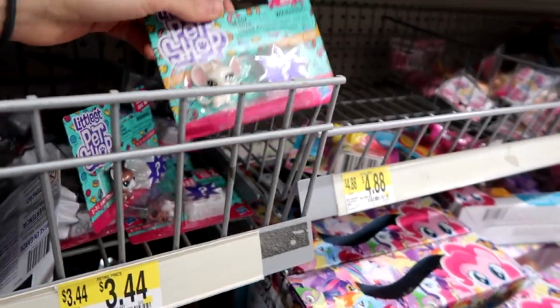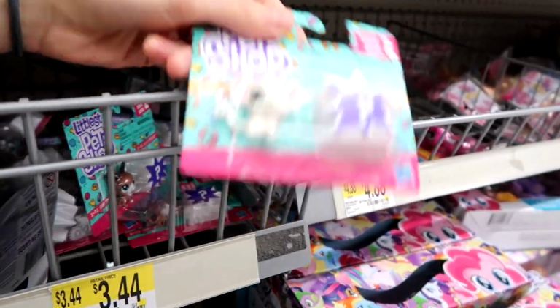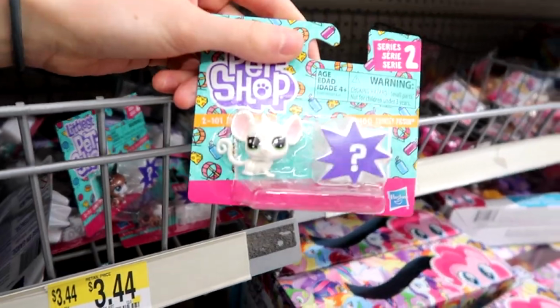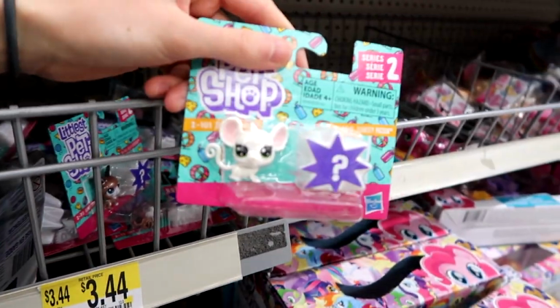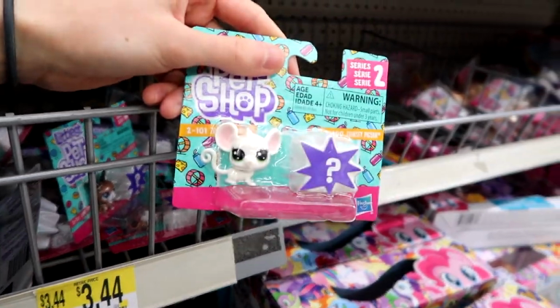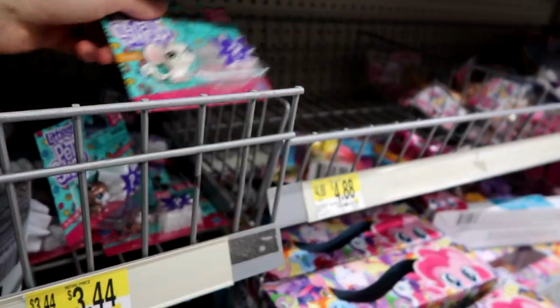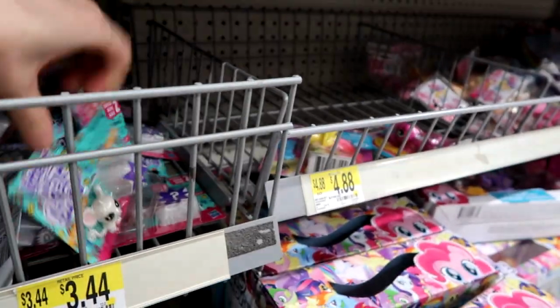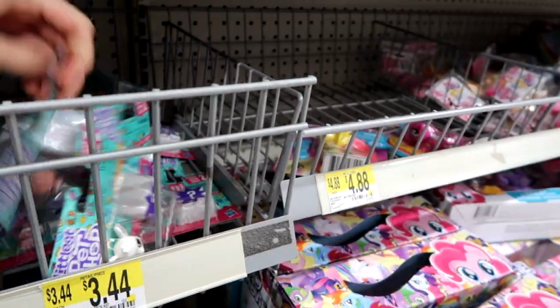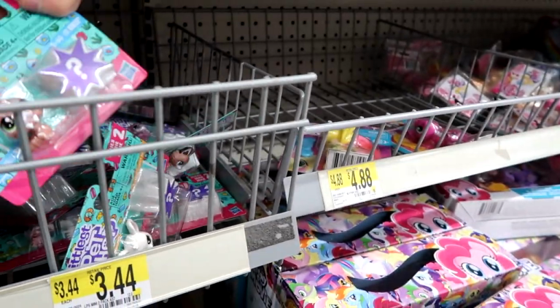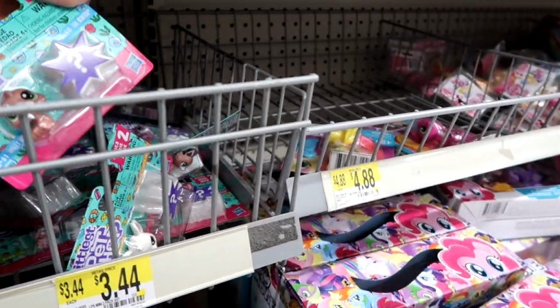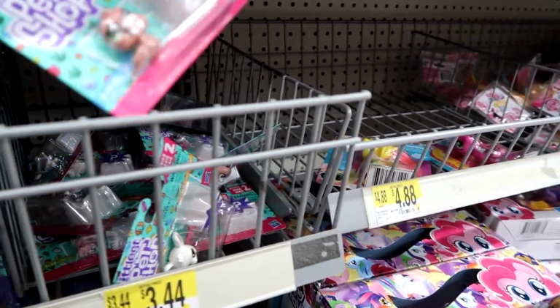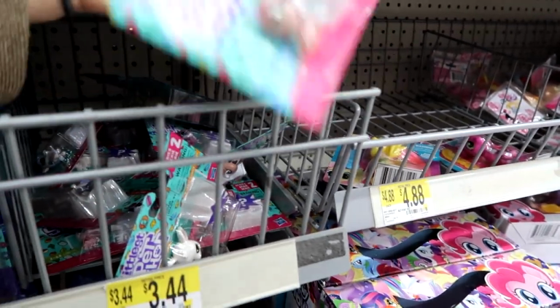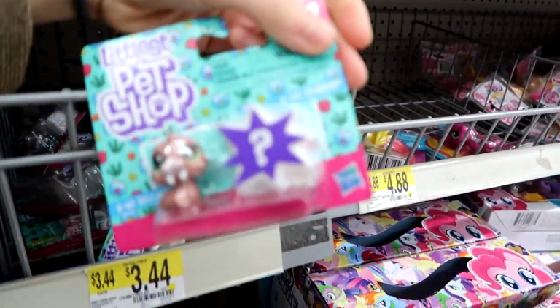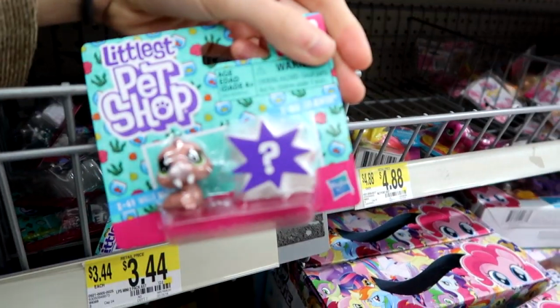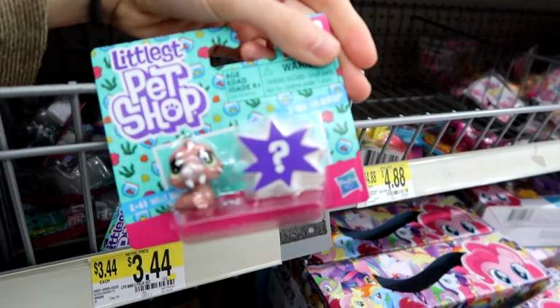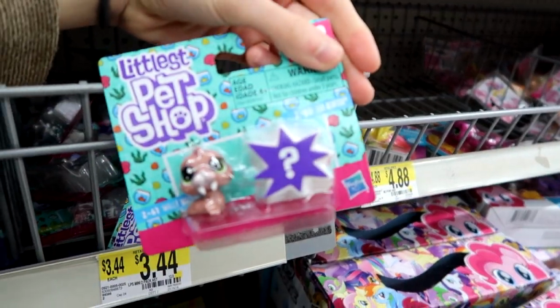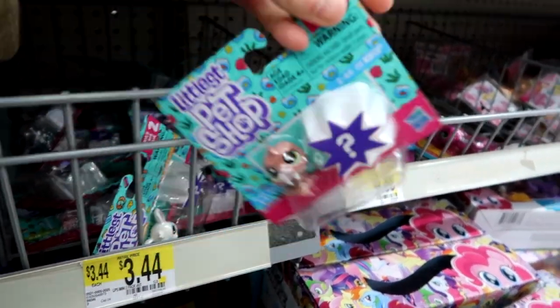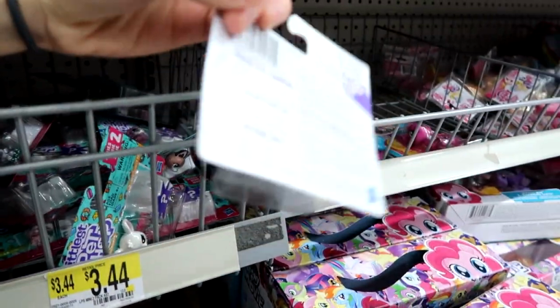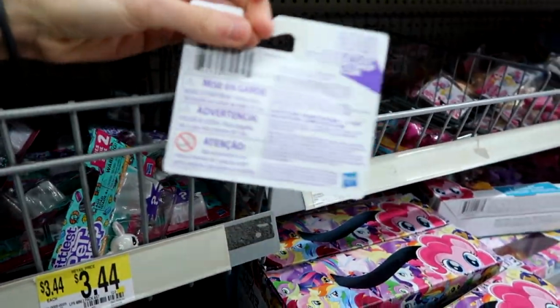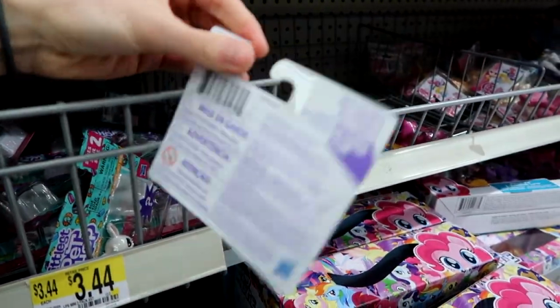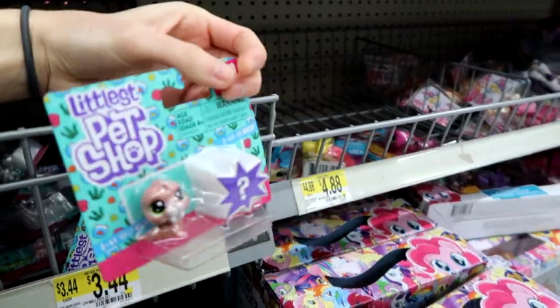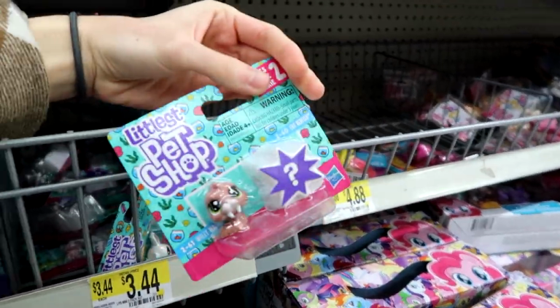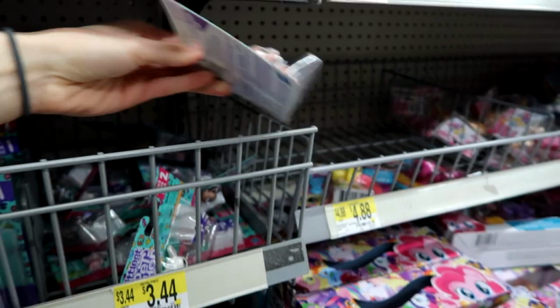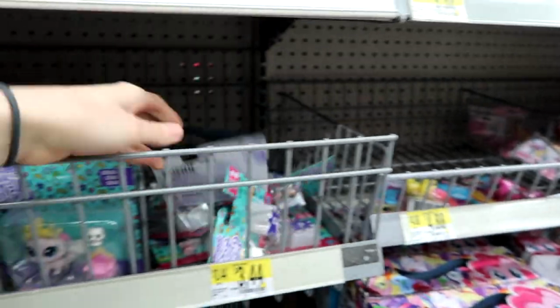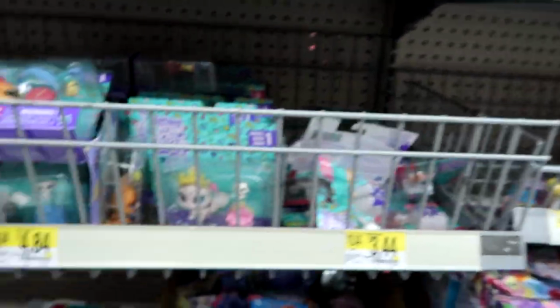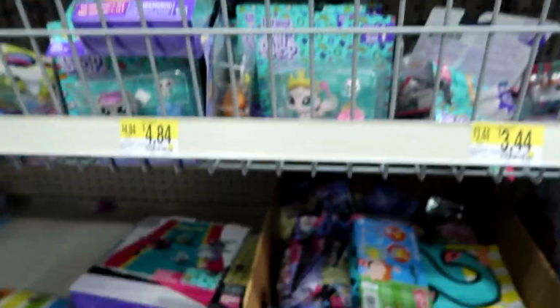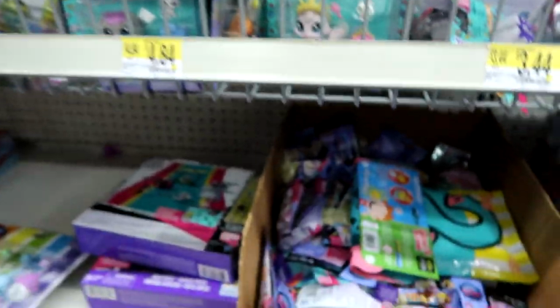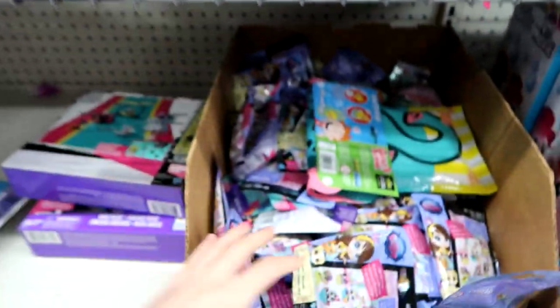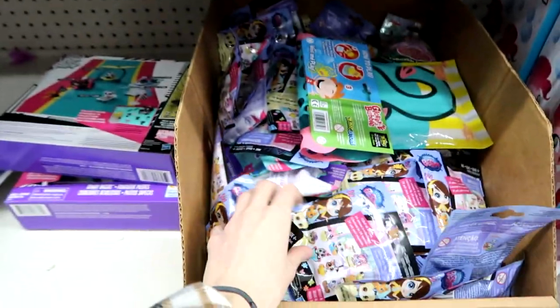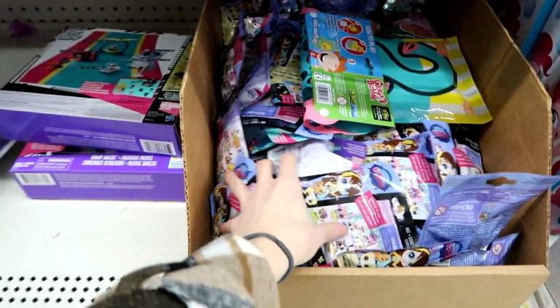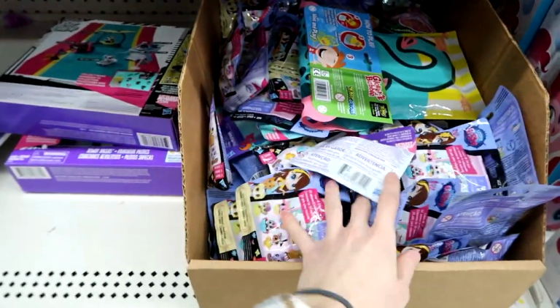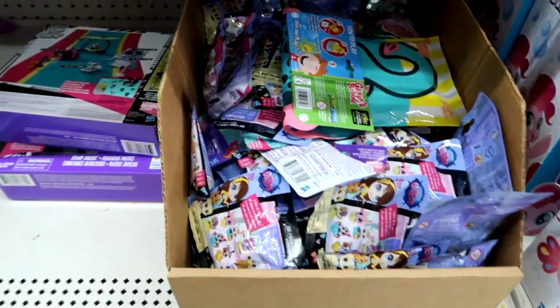These are cool — look at the little mousey. And look, it's a walrus! I want this one. I might get some of these. They also have a little box of blind bags.